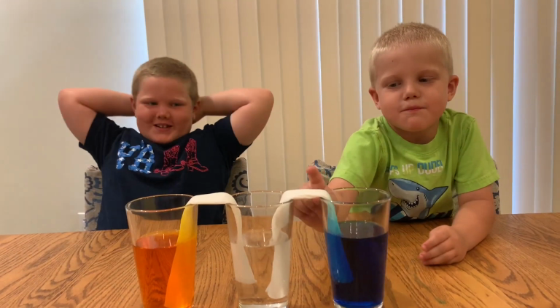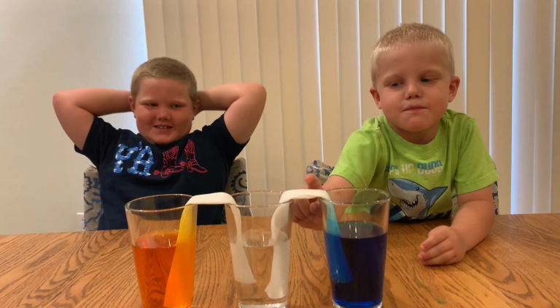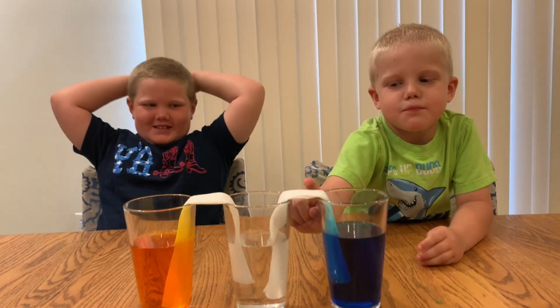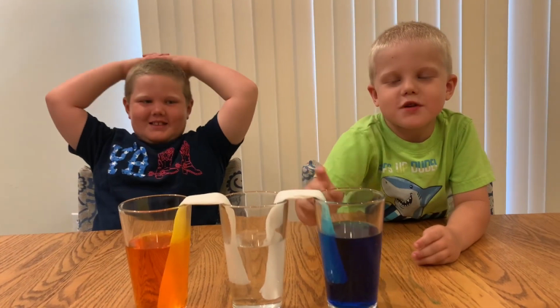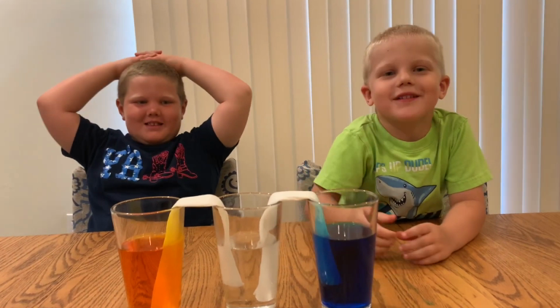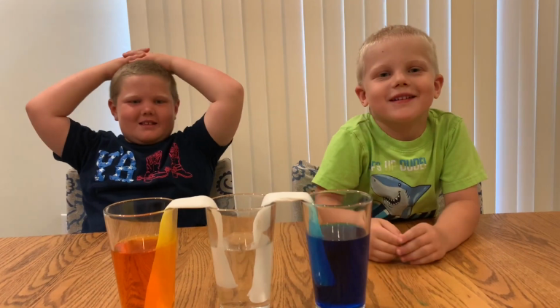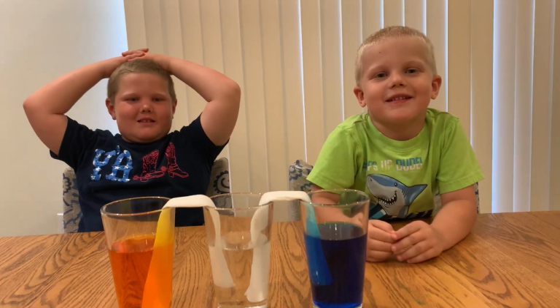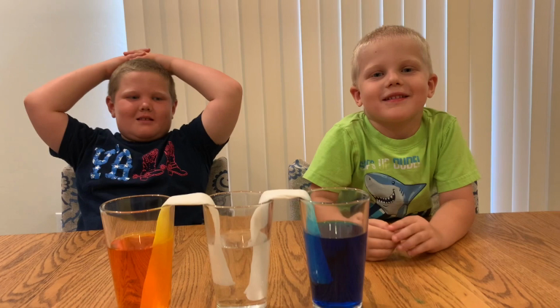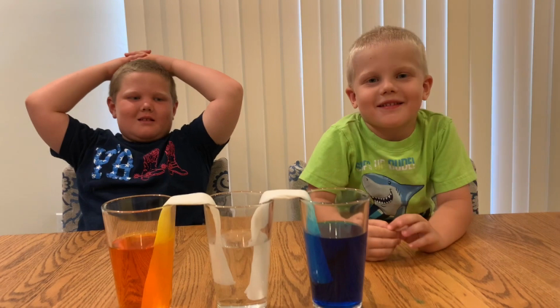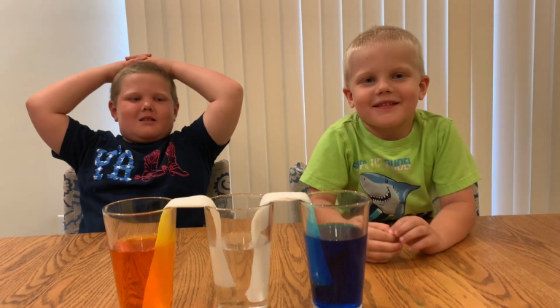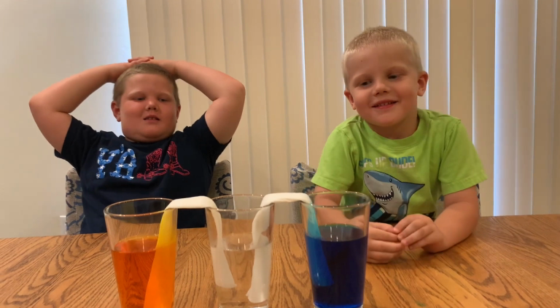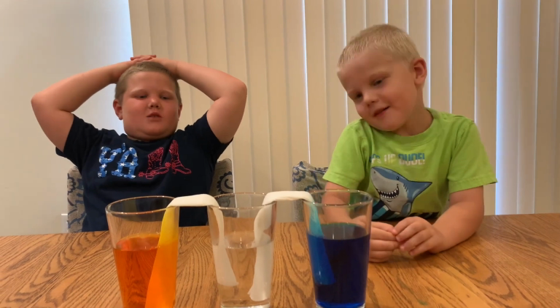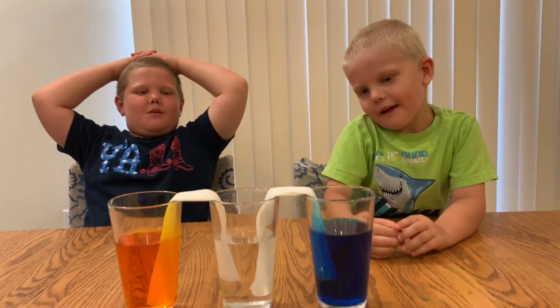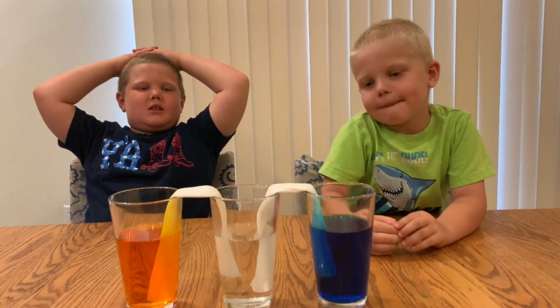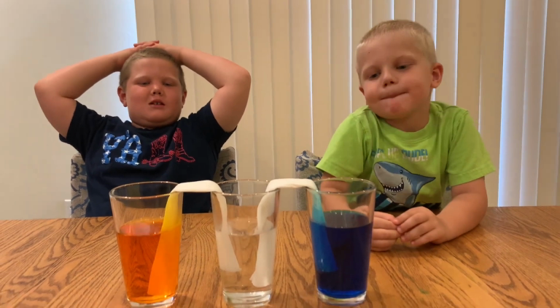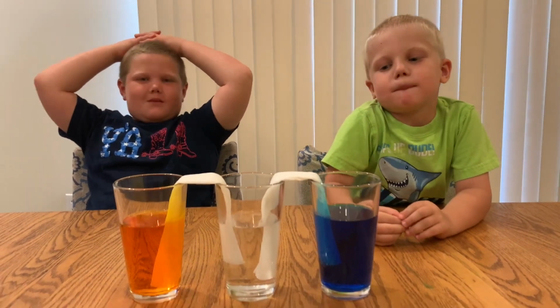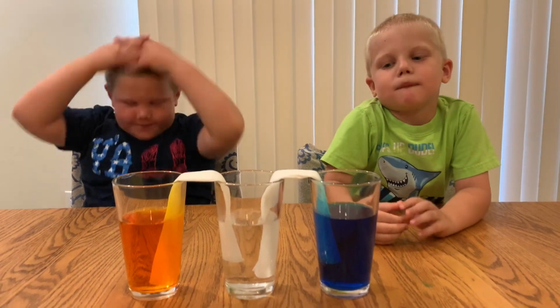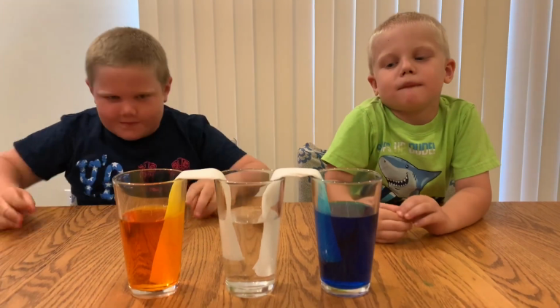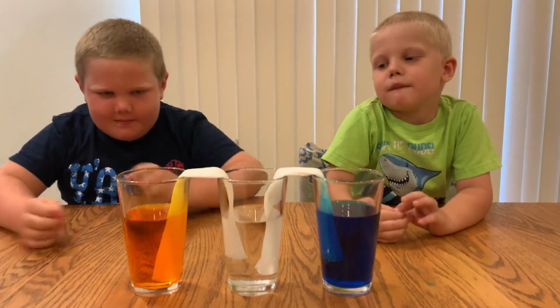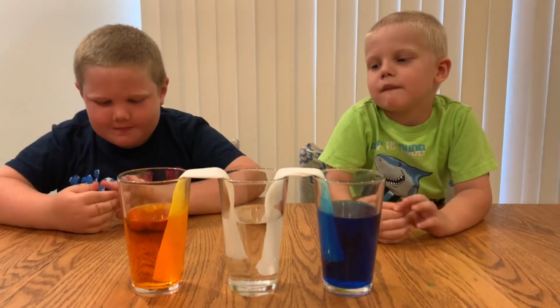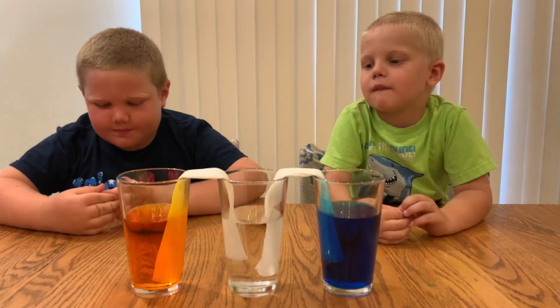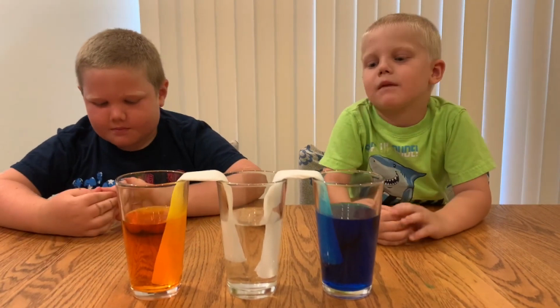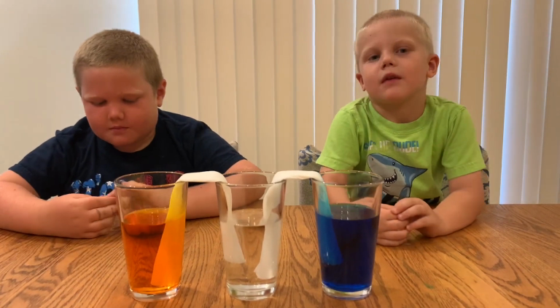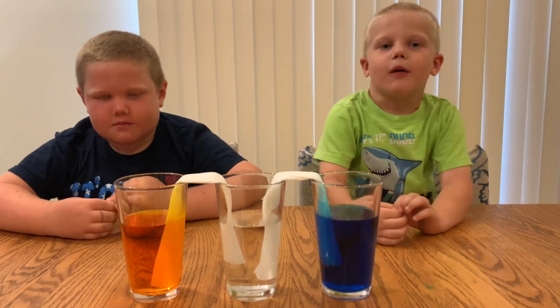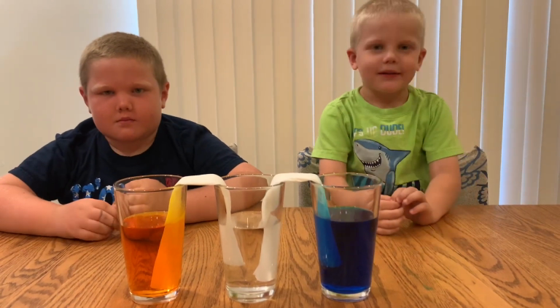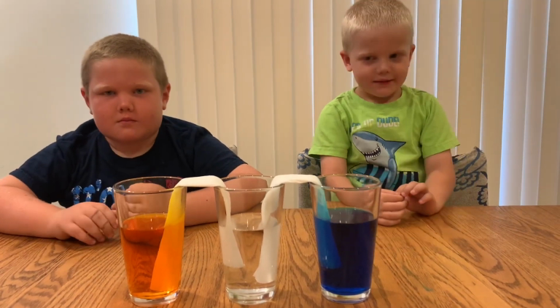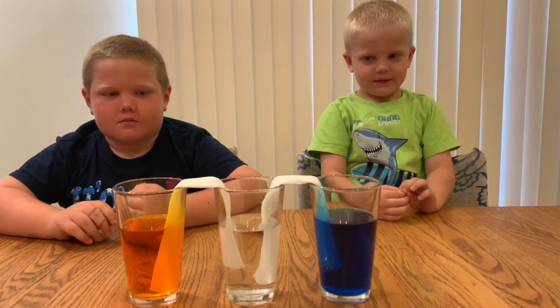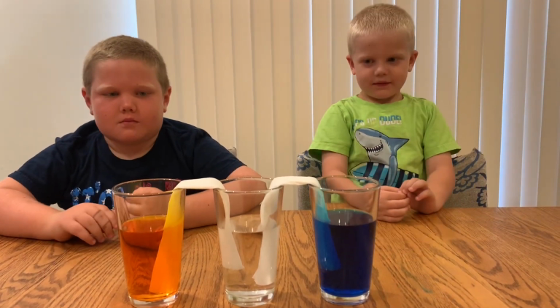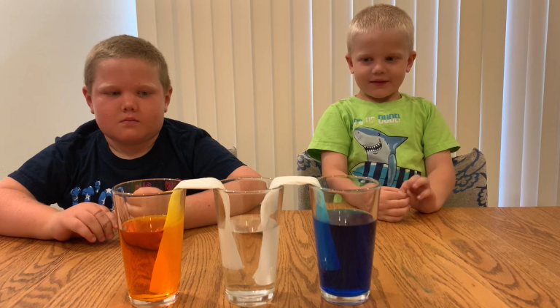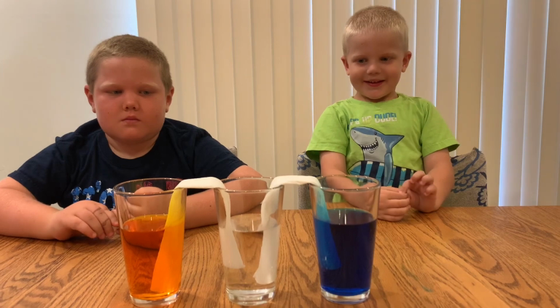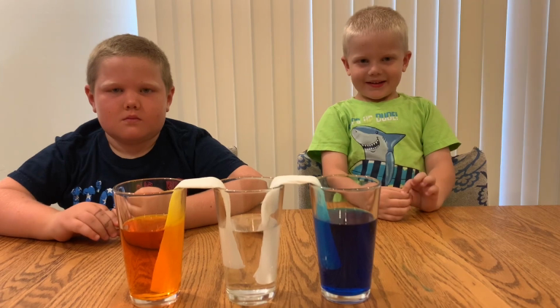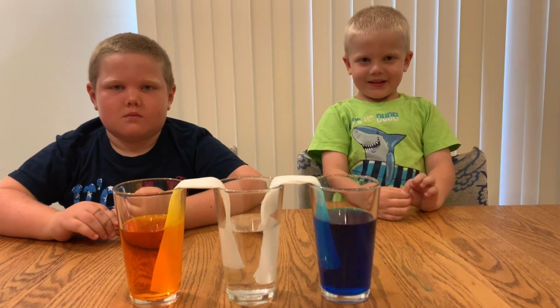Now we're going to be patient and we're going to have to wait and see what color changes, if any, we're going to see in the middle glass.